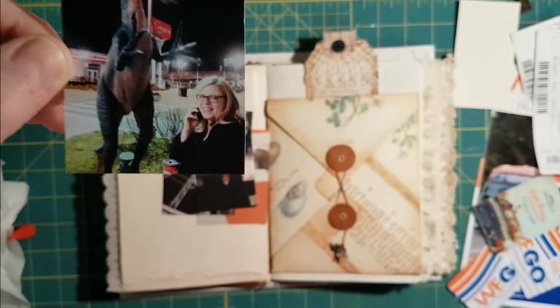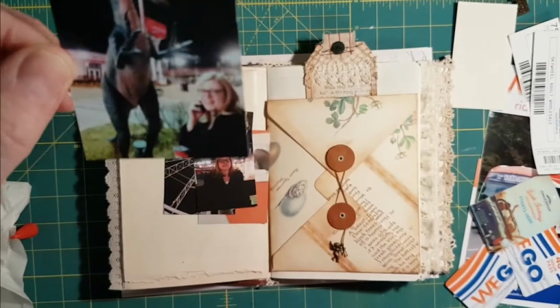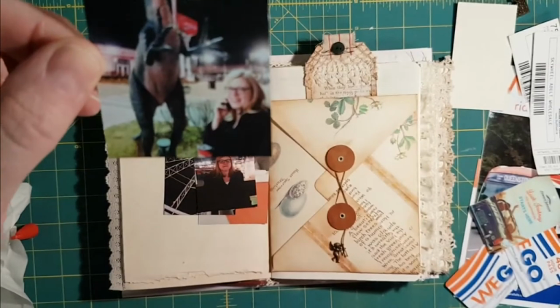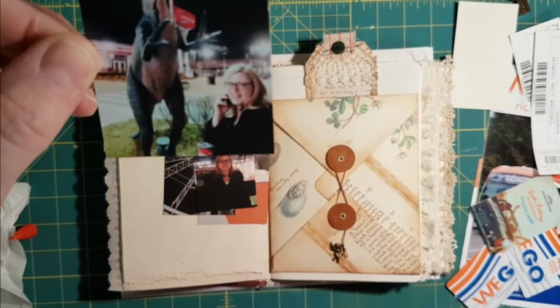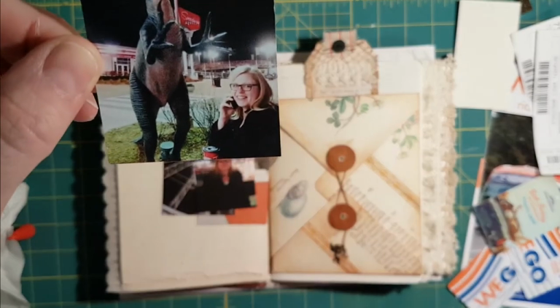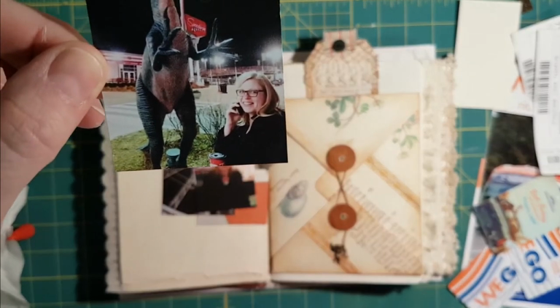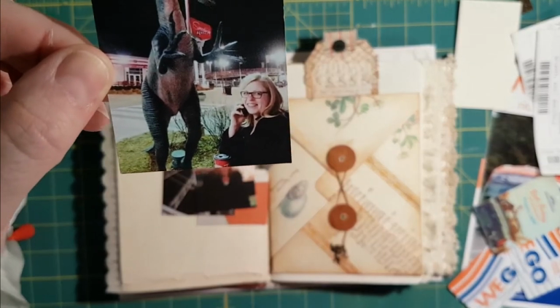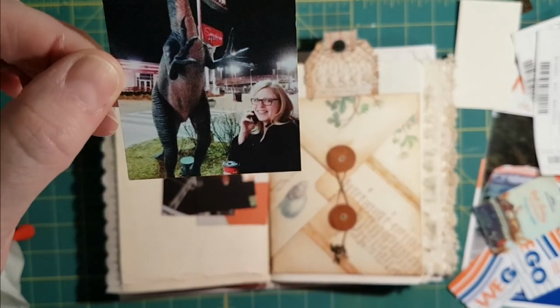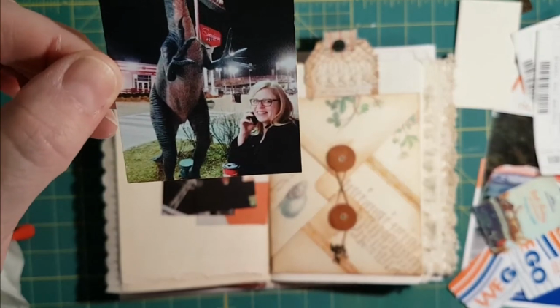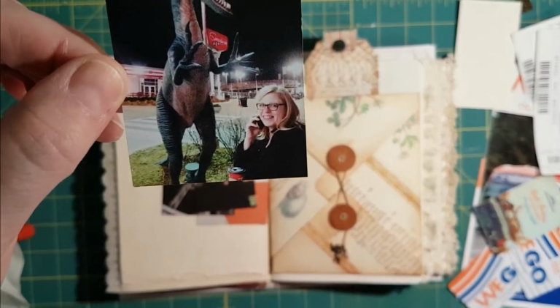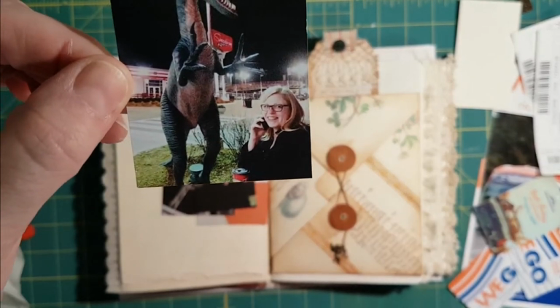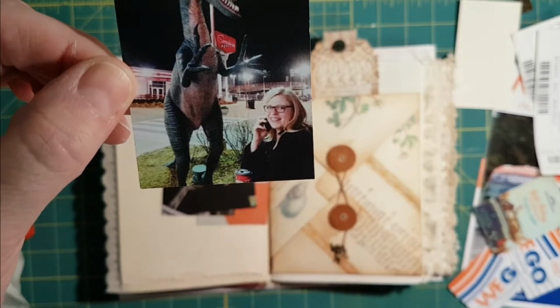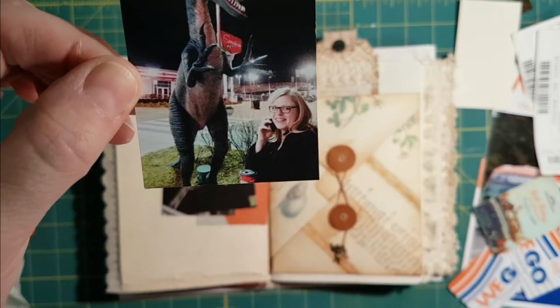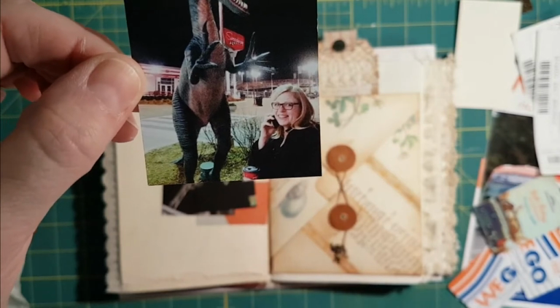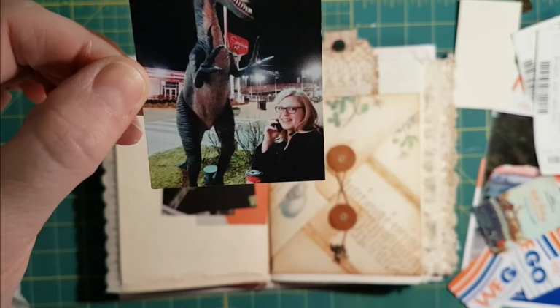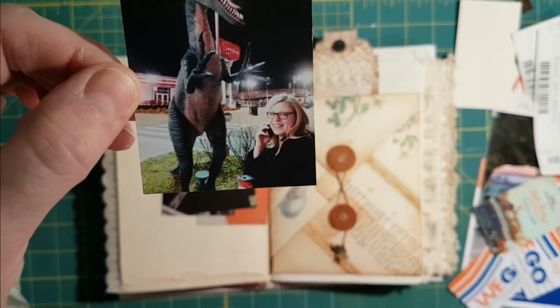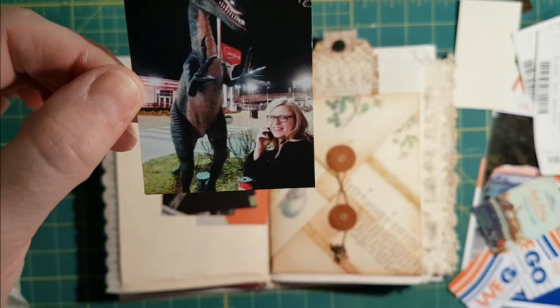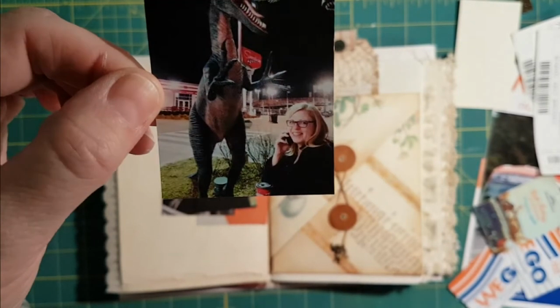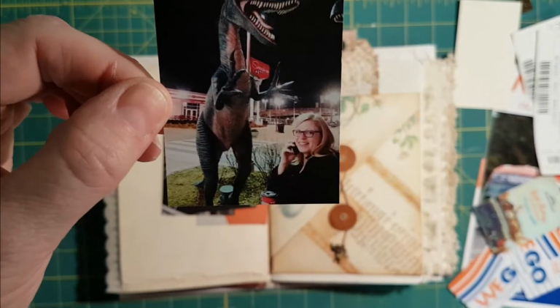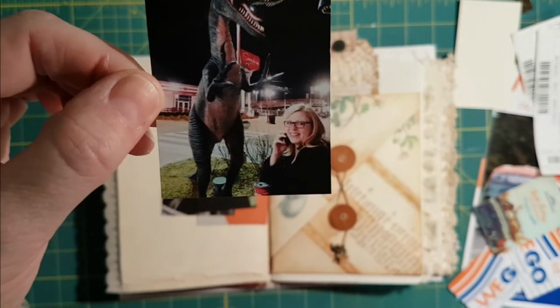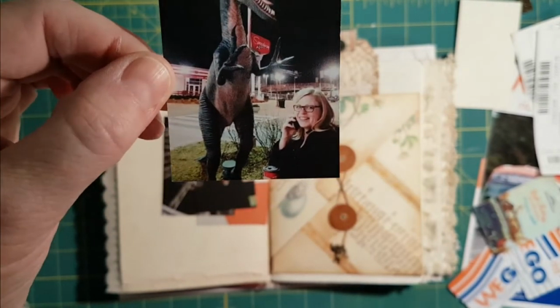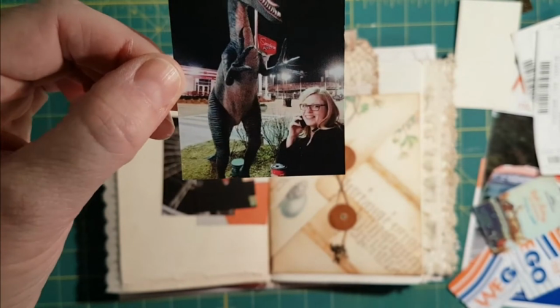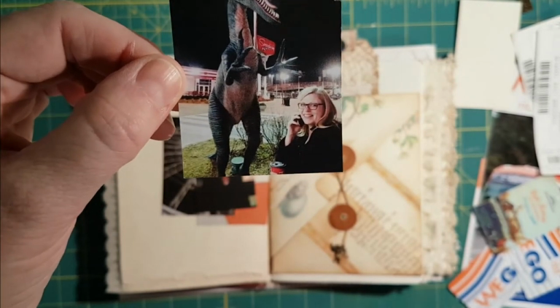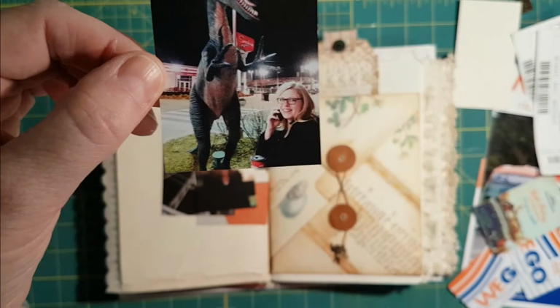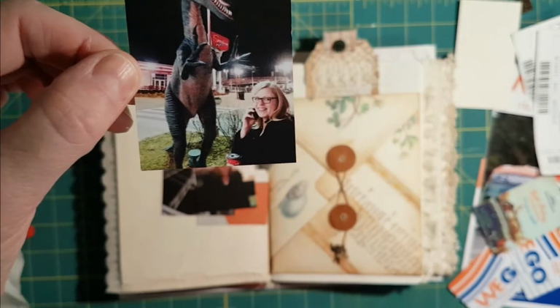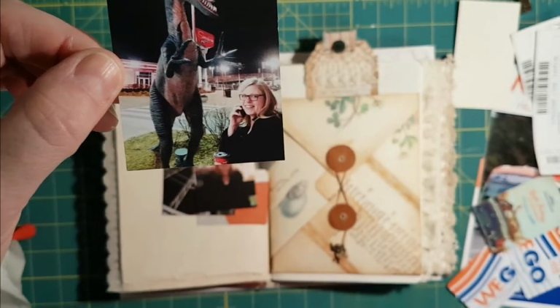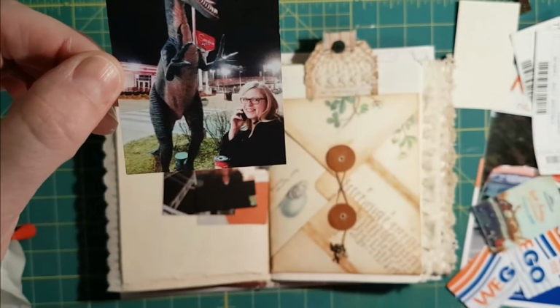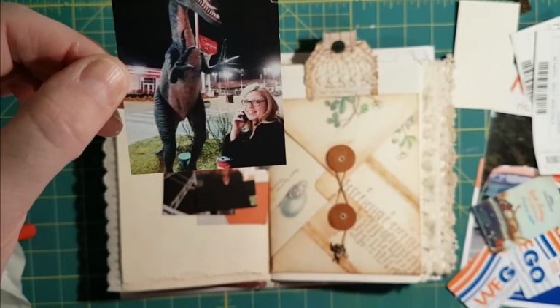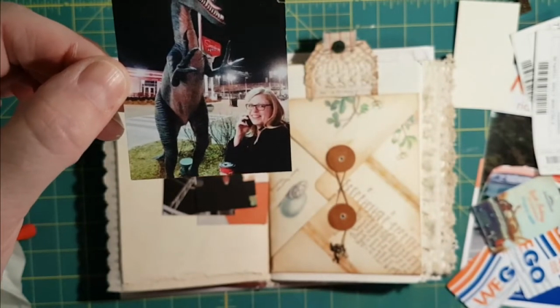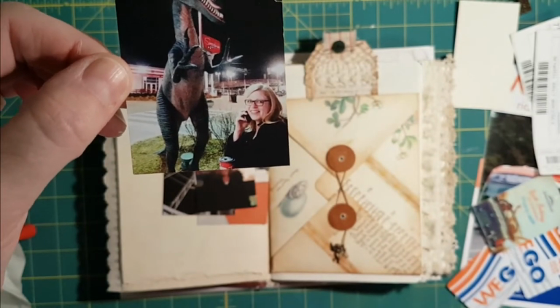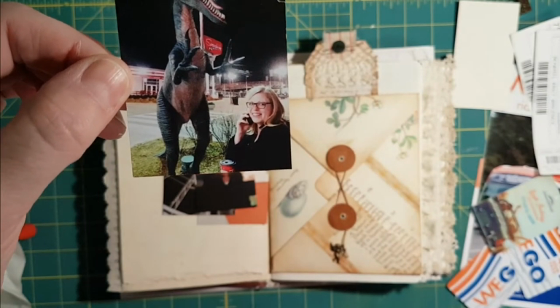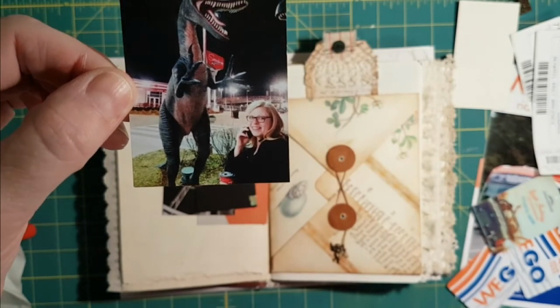It wasn't bad weather for January — really quite mild. There were actually people at the bottom of the sky wheel playing mini golf. This is Canada in January, which was crazy.